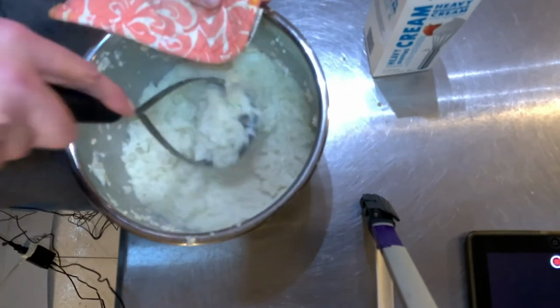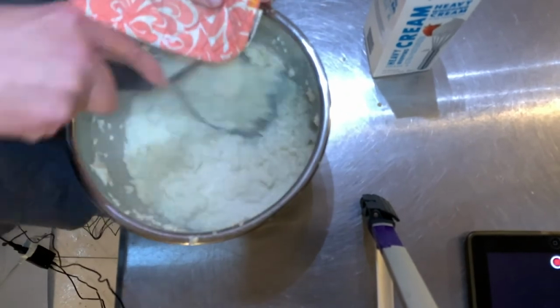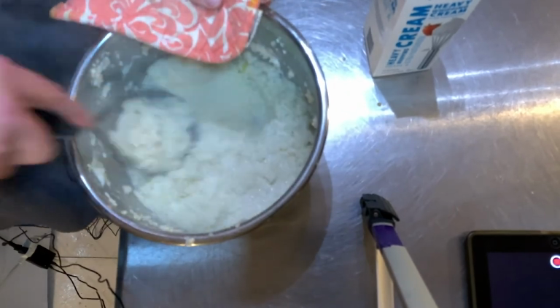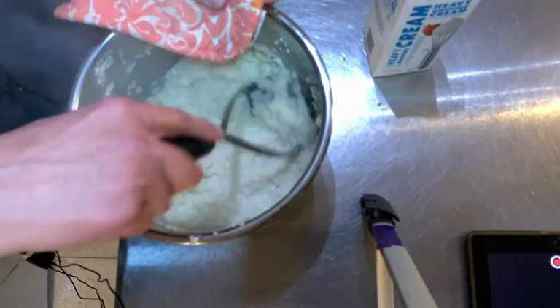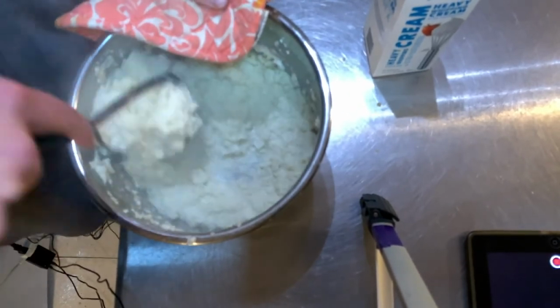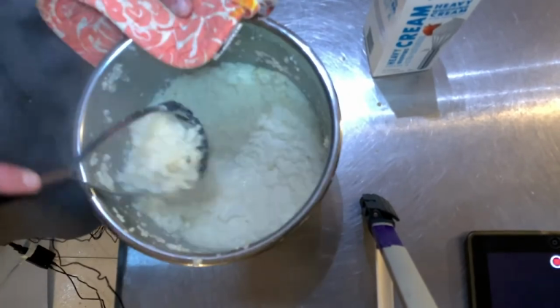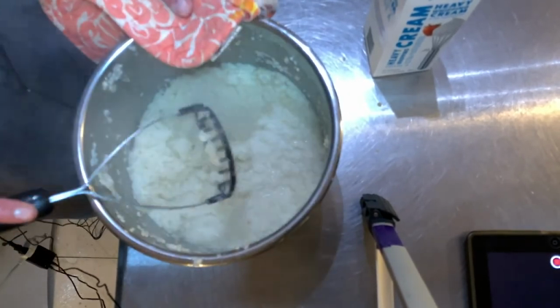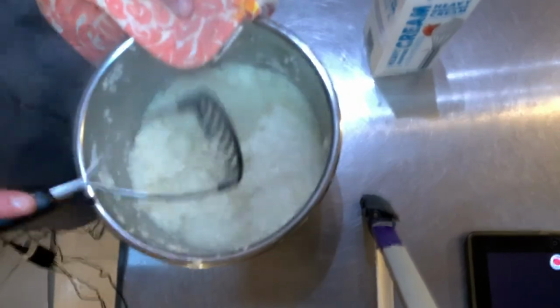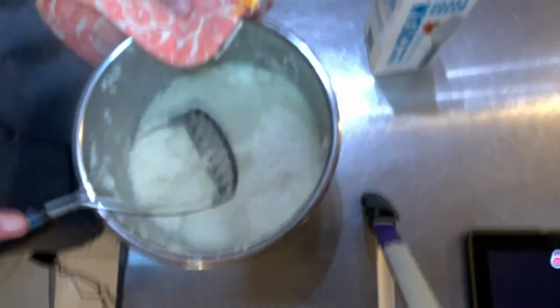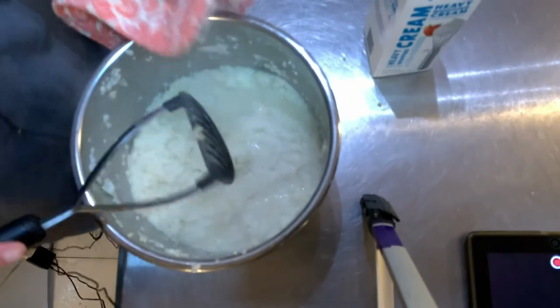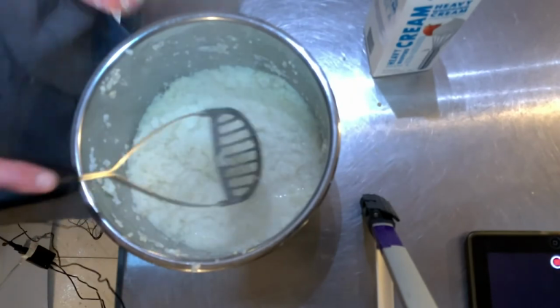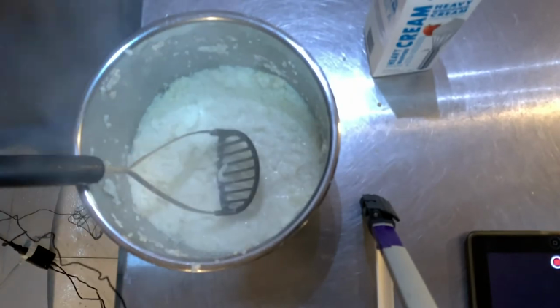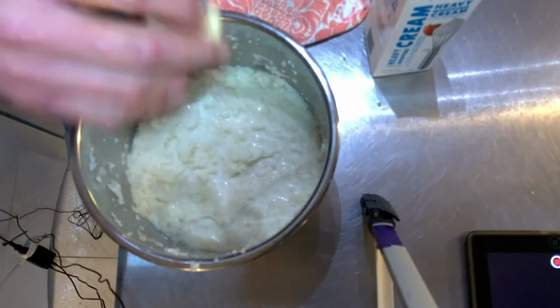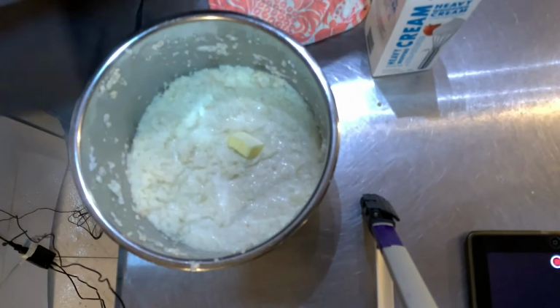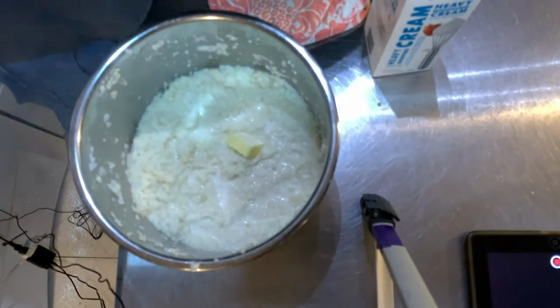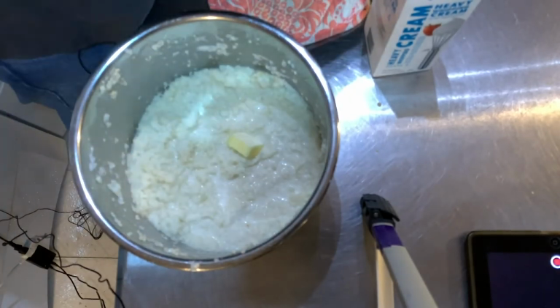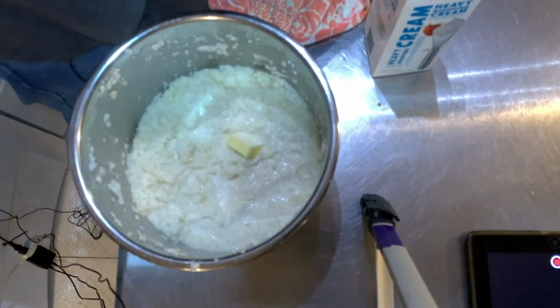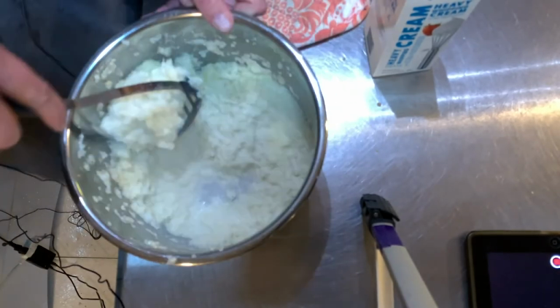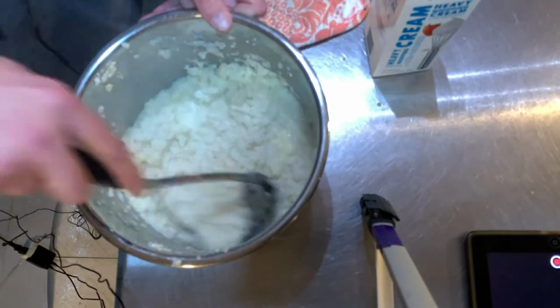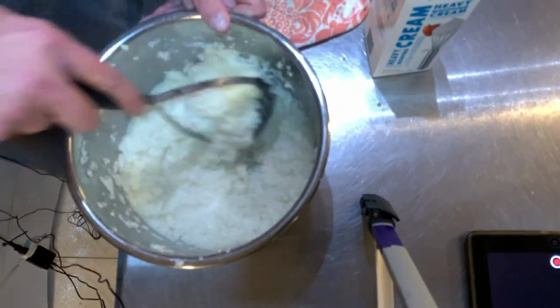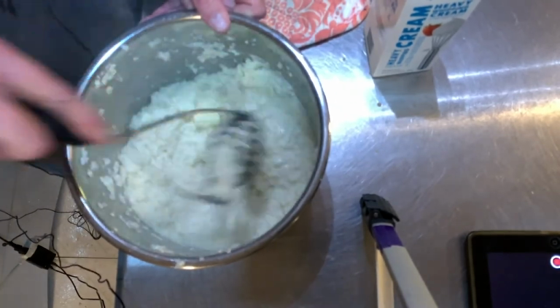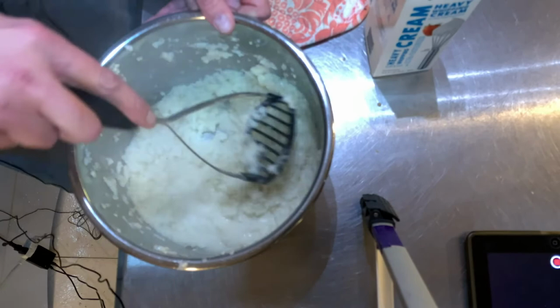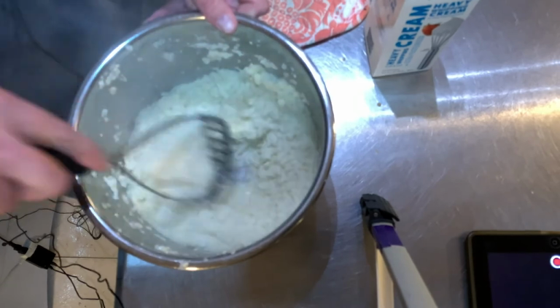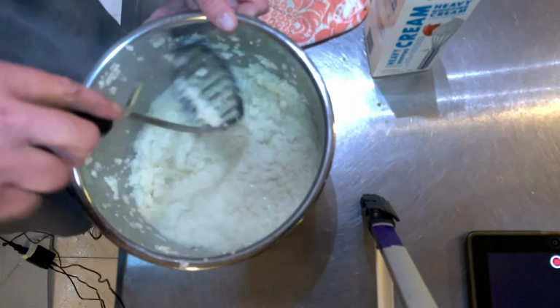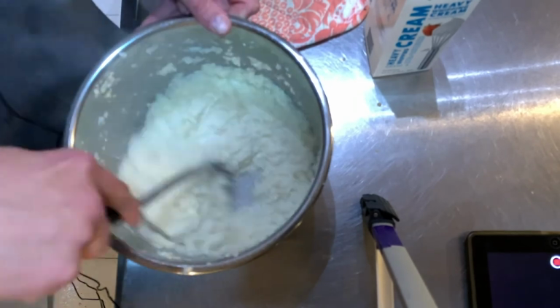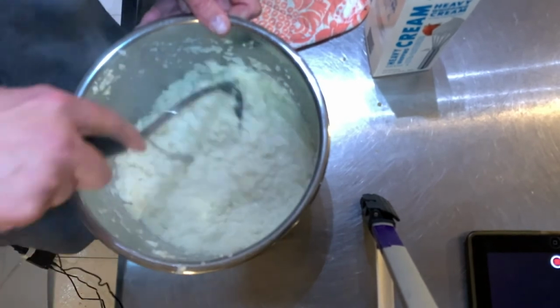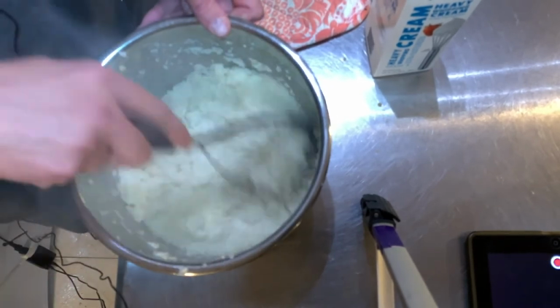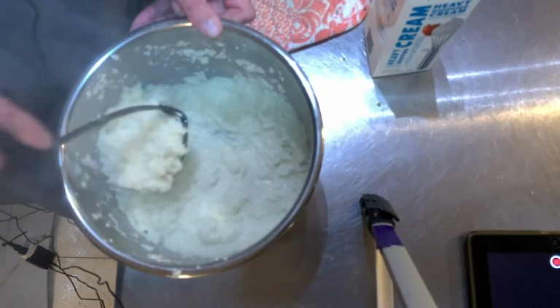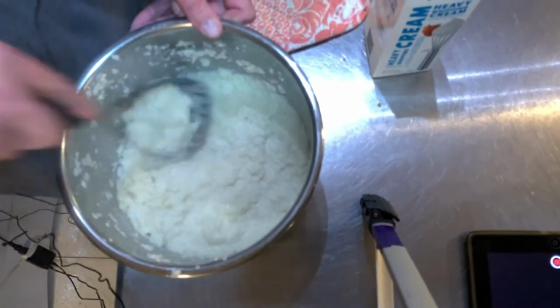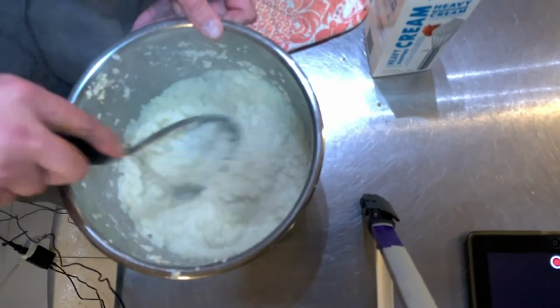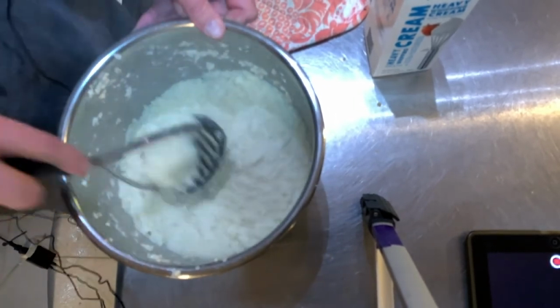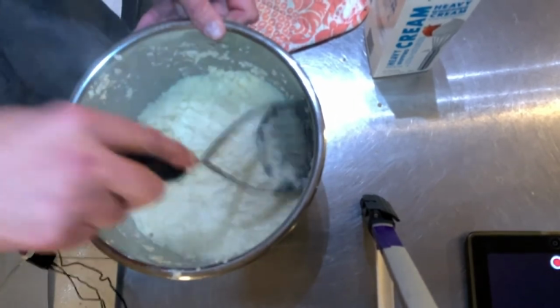Put in a half a cup of heavy cream. It's steaming. A little kosher salt, a little more butter. After you plate it up you can use black pepper or whatever you want.